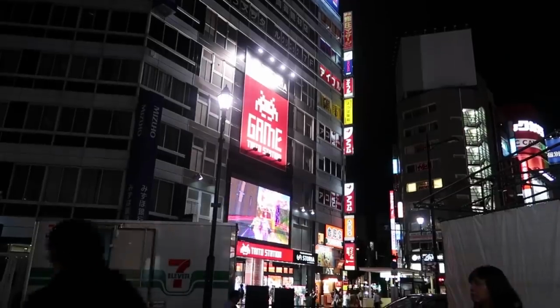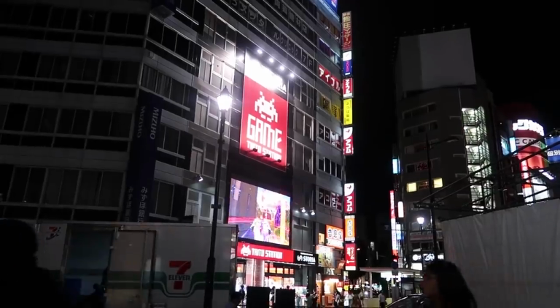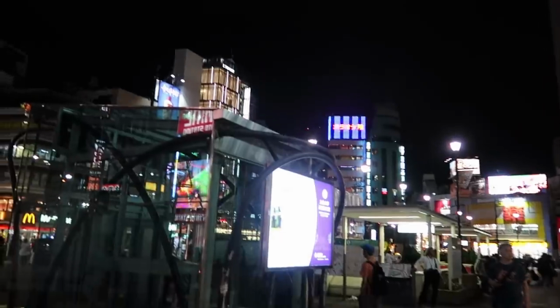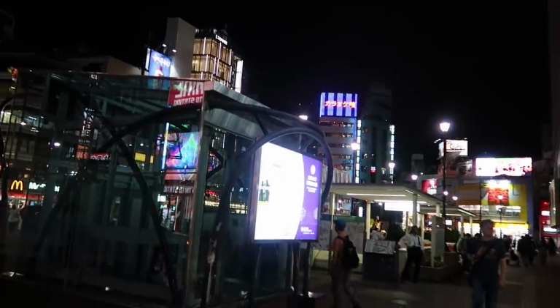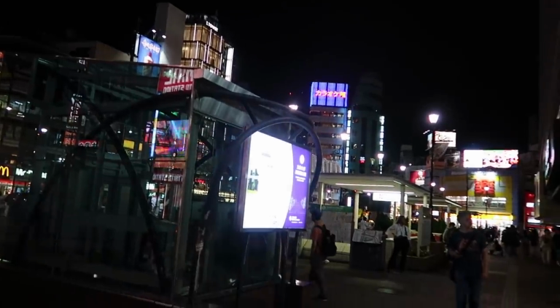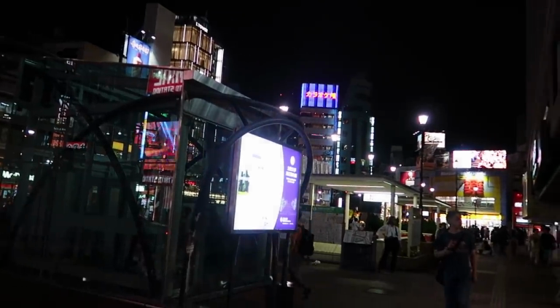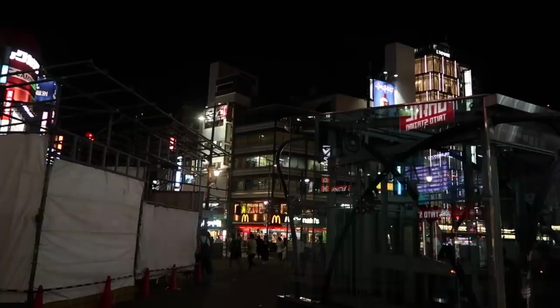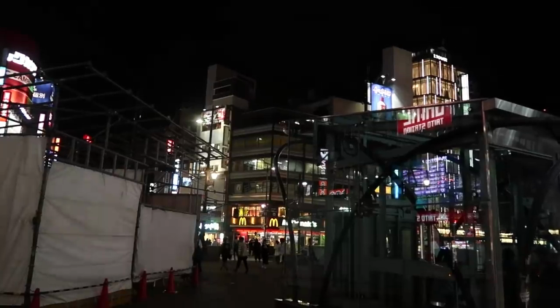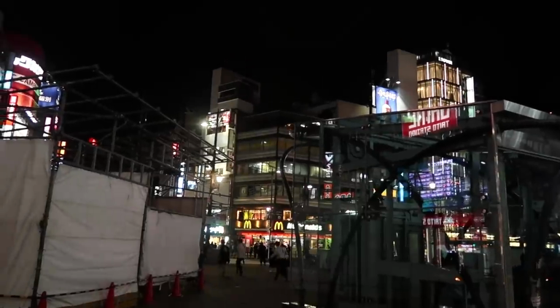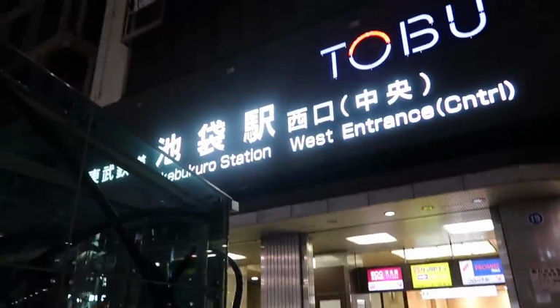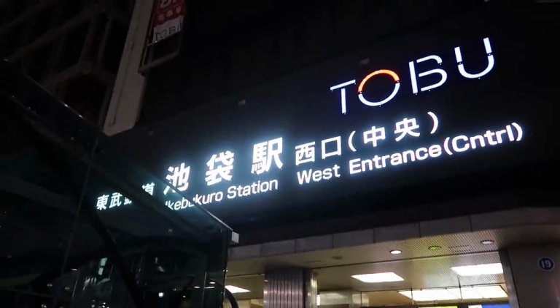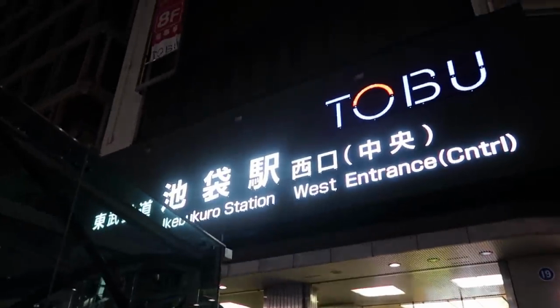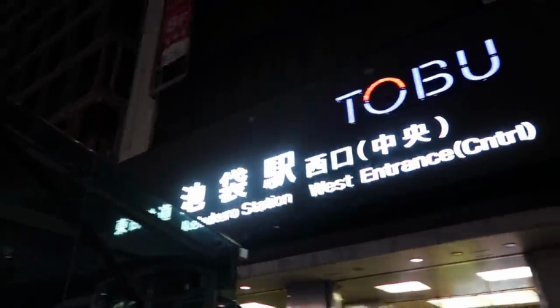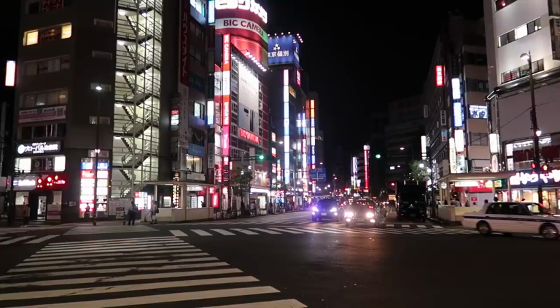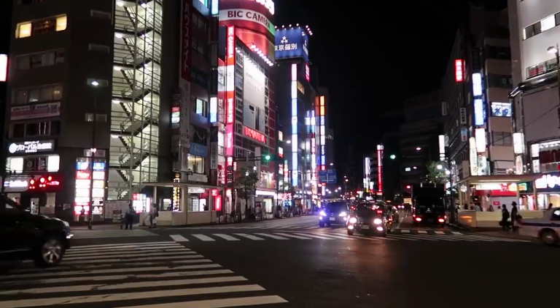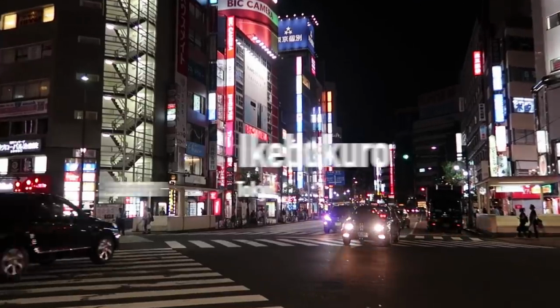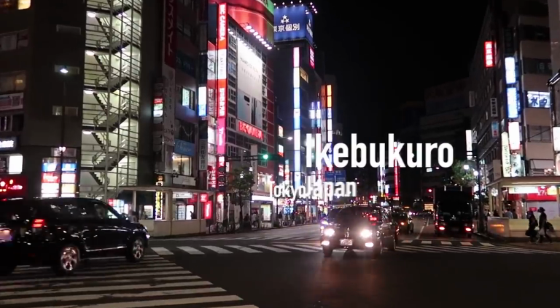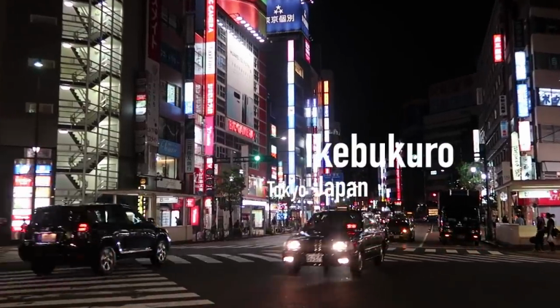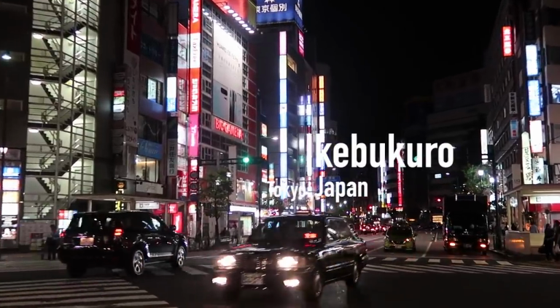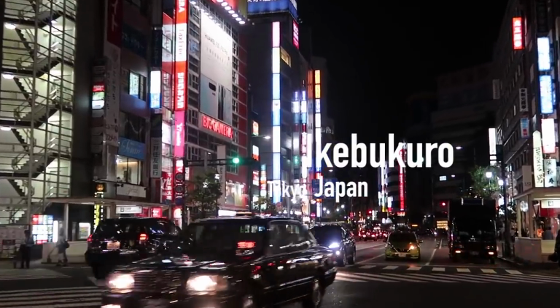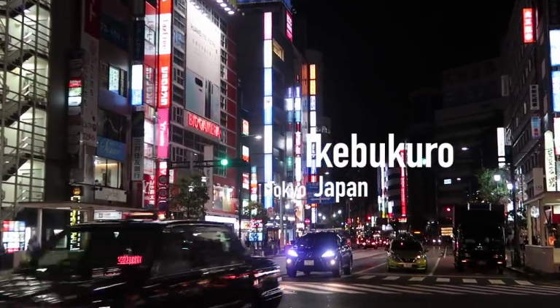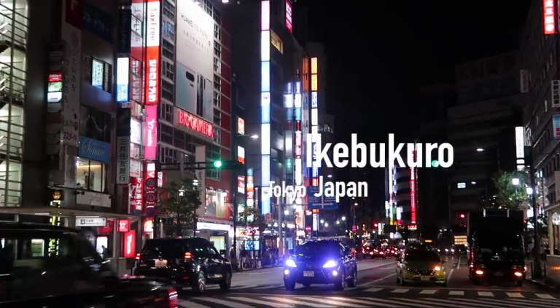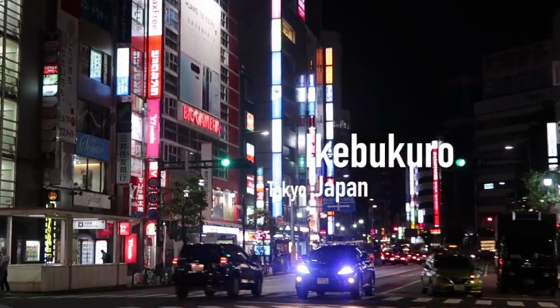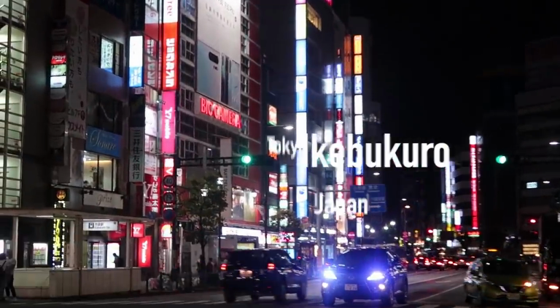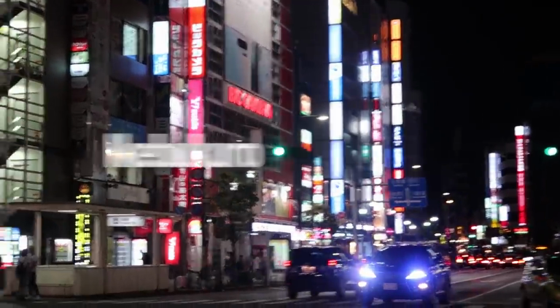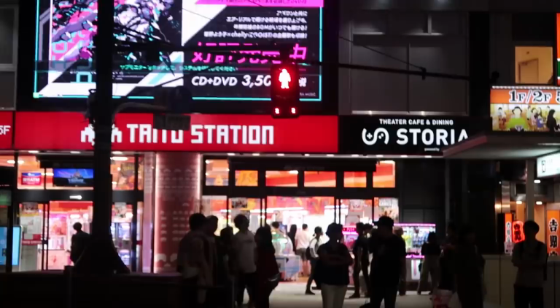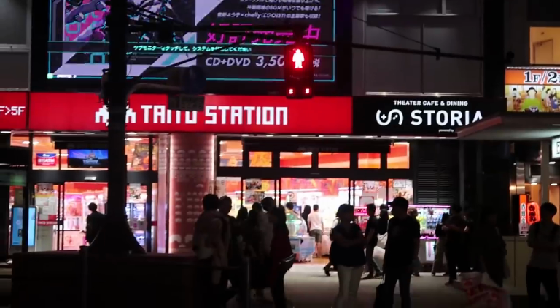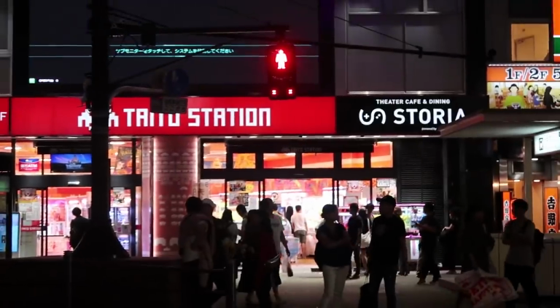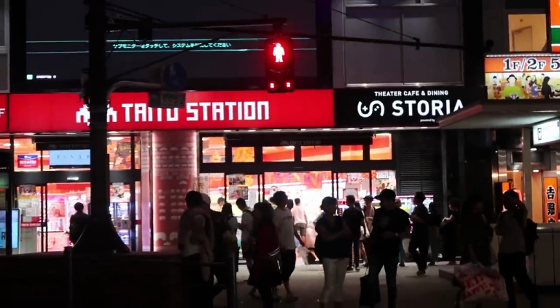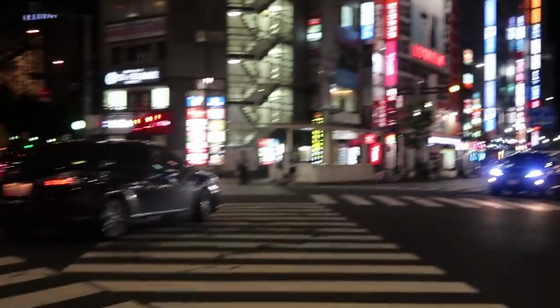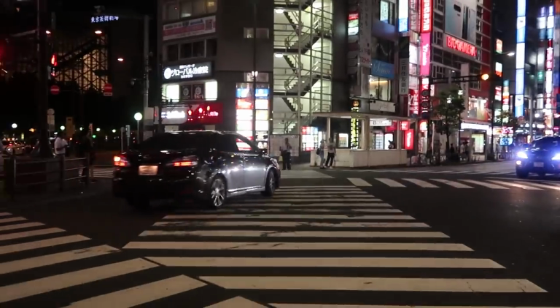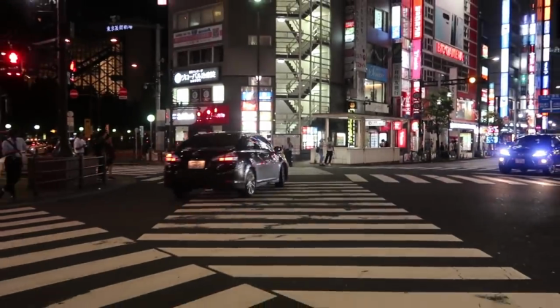Japan is the leading country for capsule hotels. They opened the very first one in Osaka in 1979. Today we're going to visit another one of those cool capsule hotels.